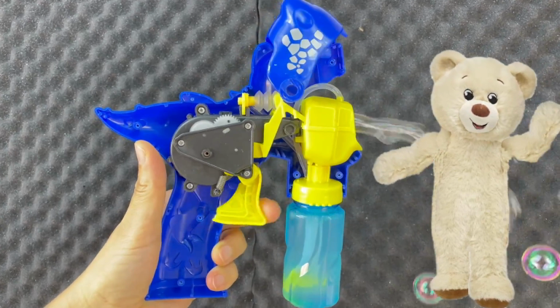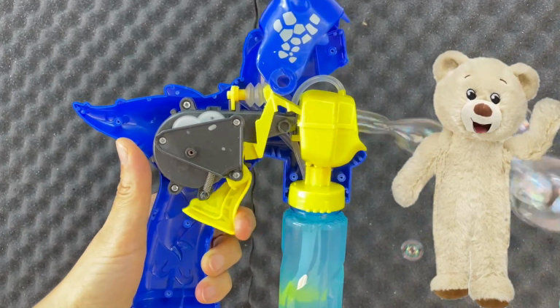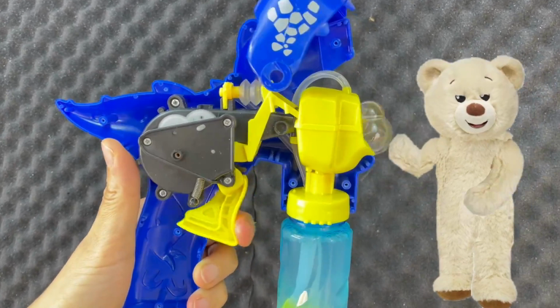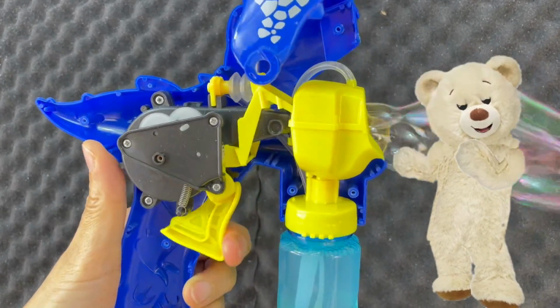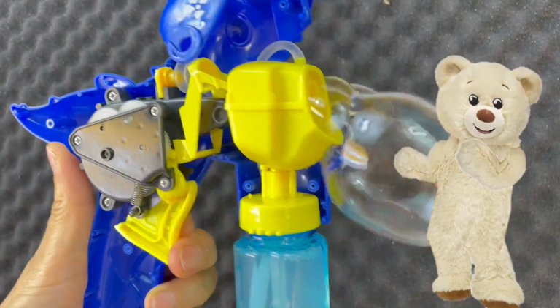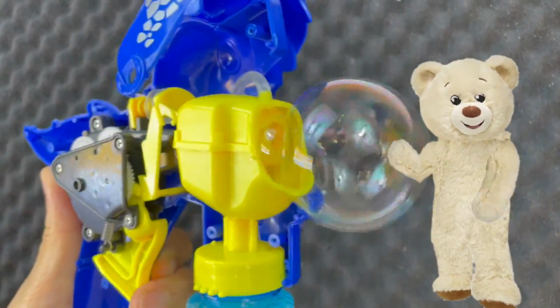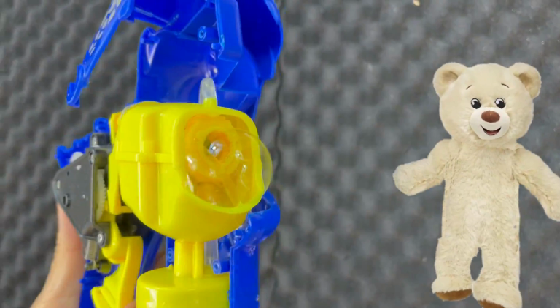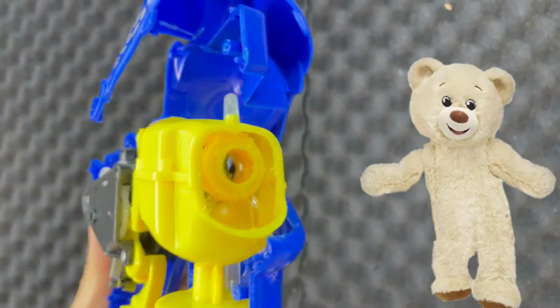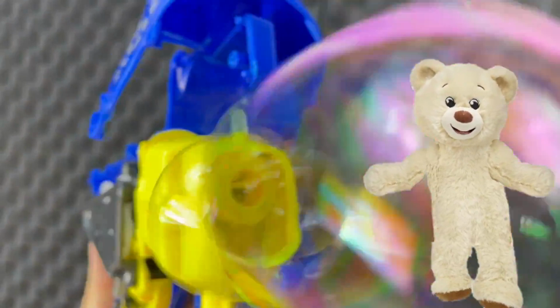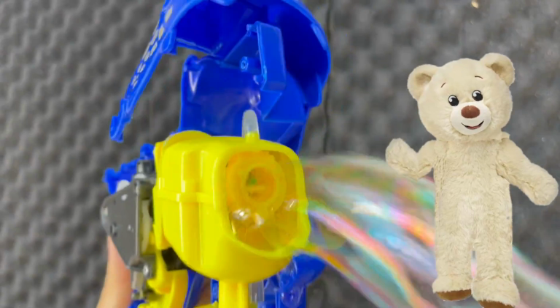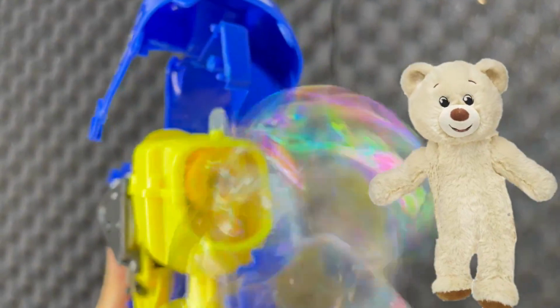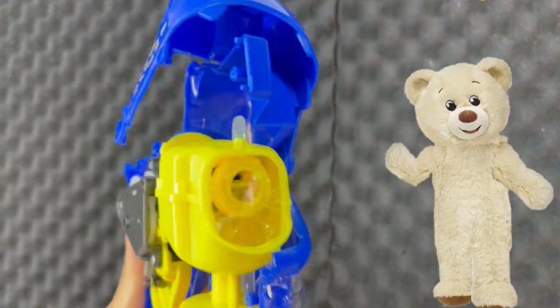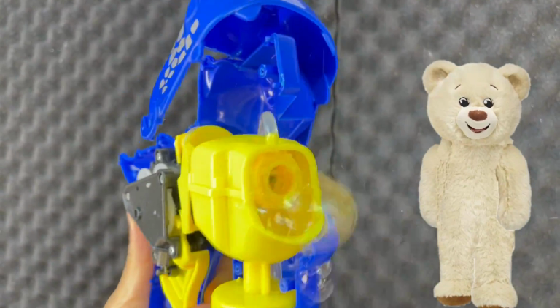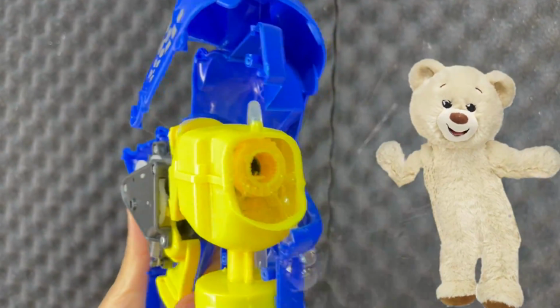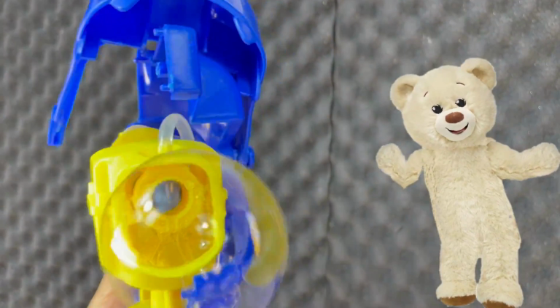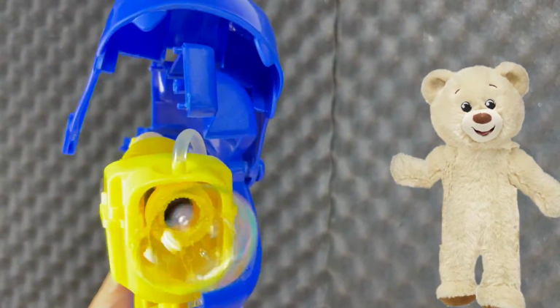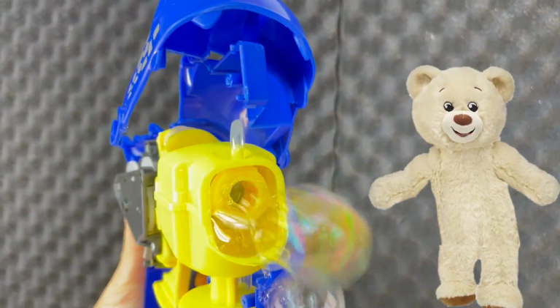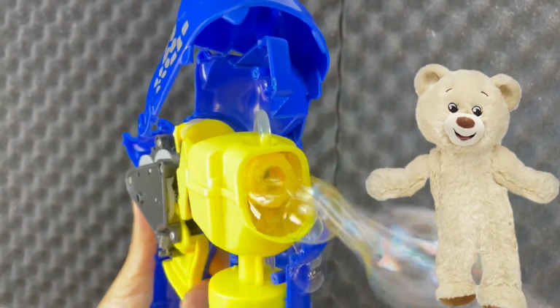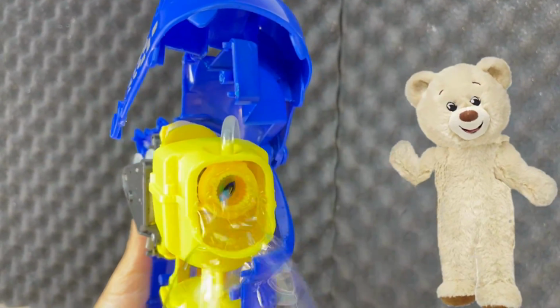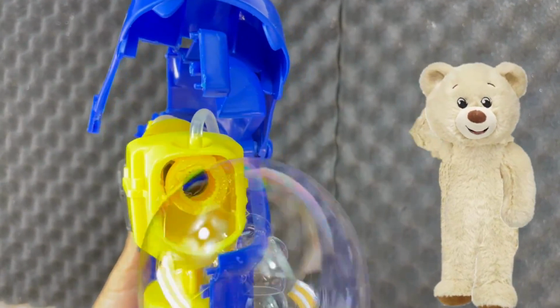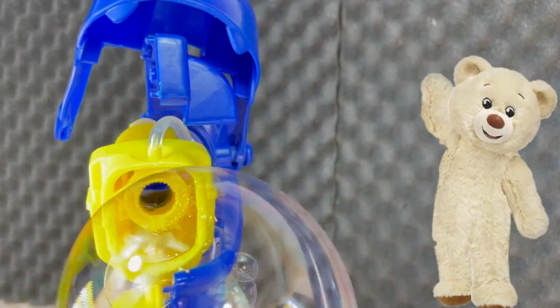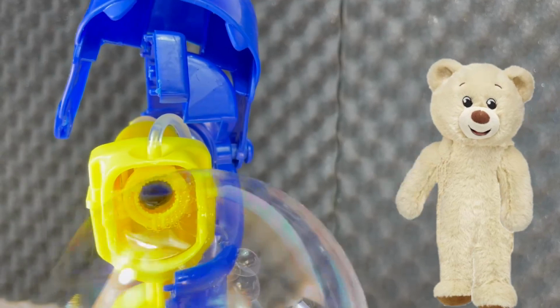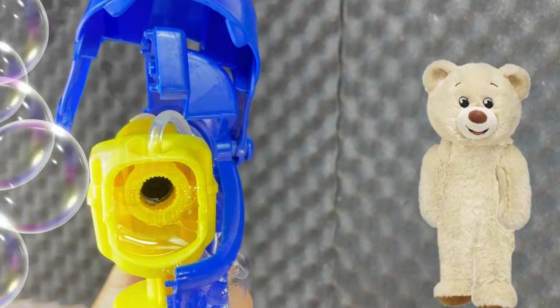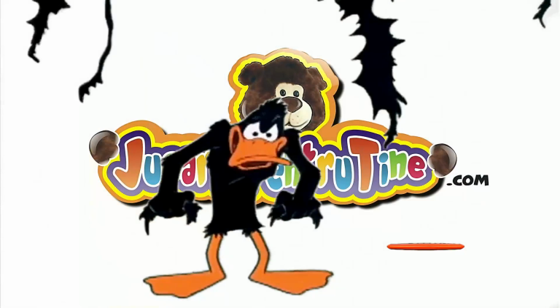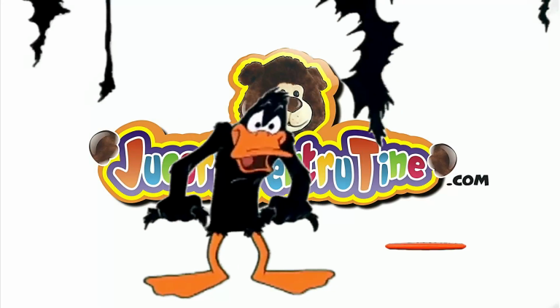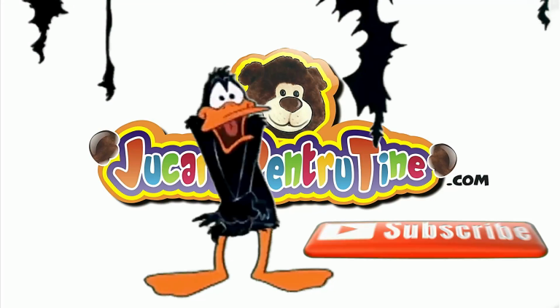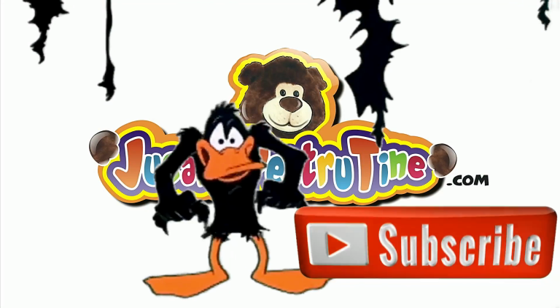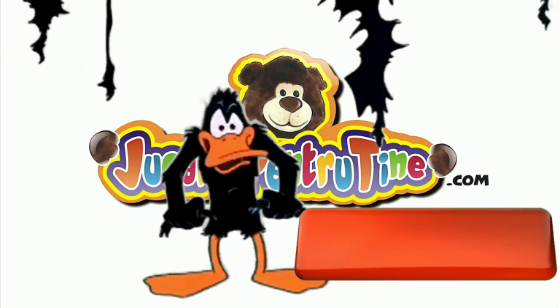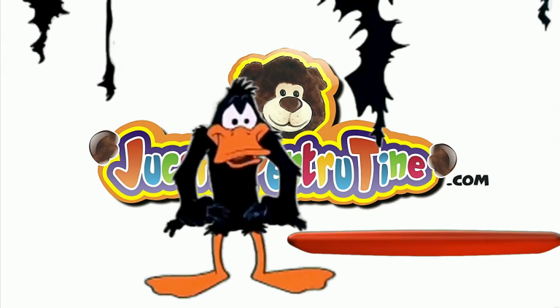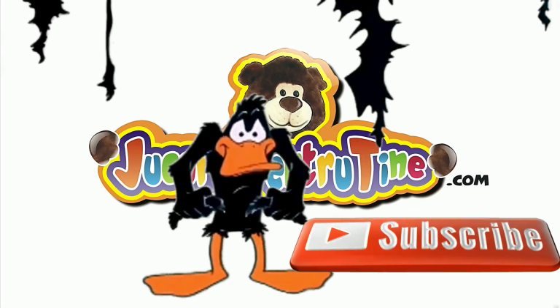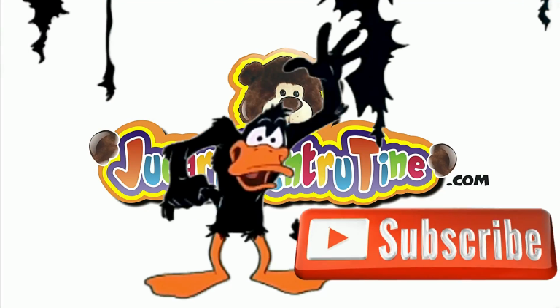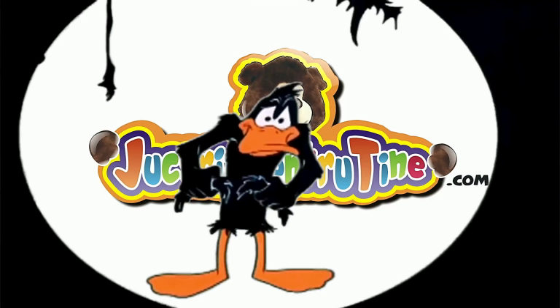Wow, that was fun! And now you know, and you have seen it as Toys for You. Thank you for watching and see you in the next one! All right, let's get this picture started!